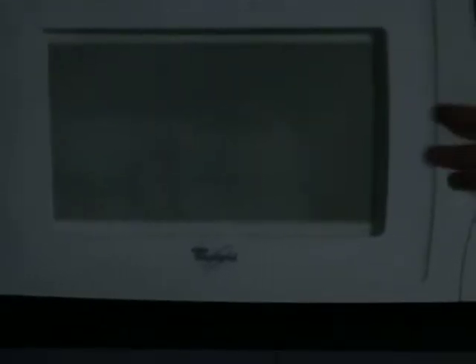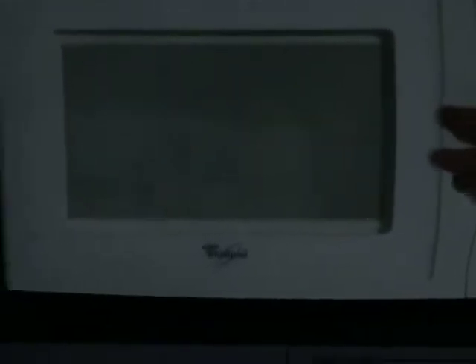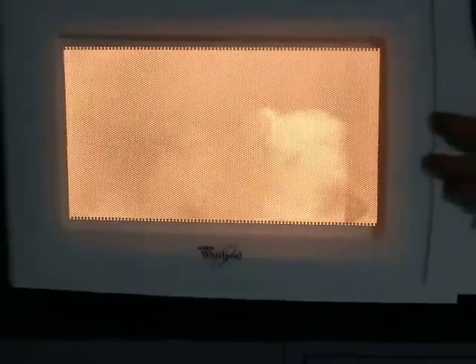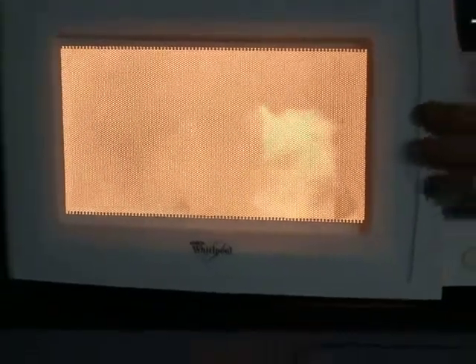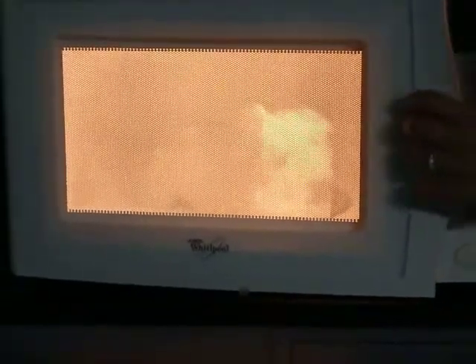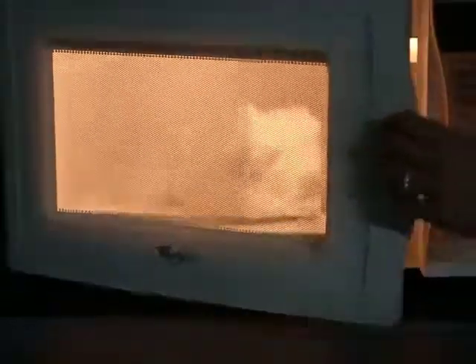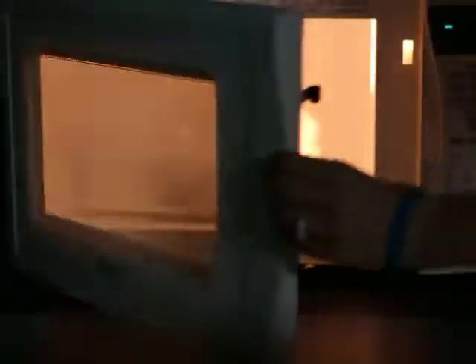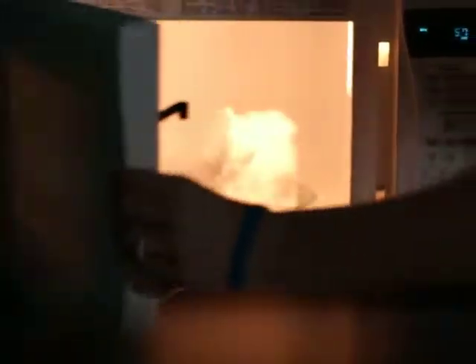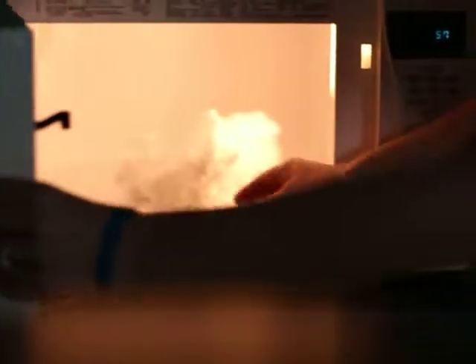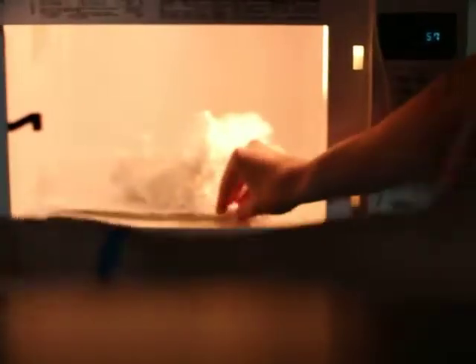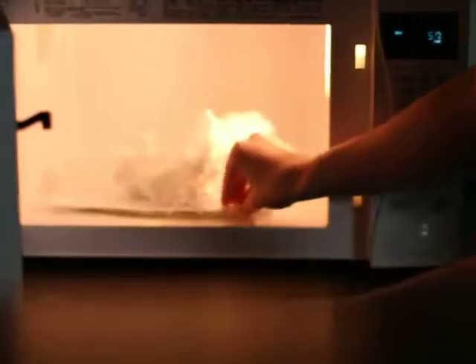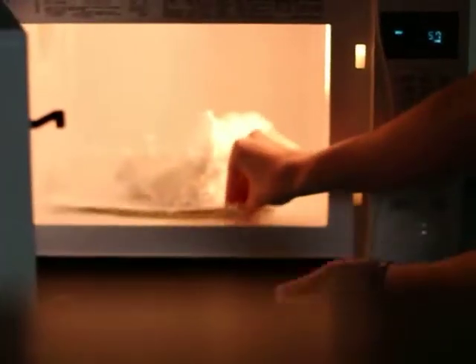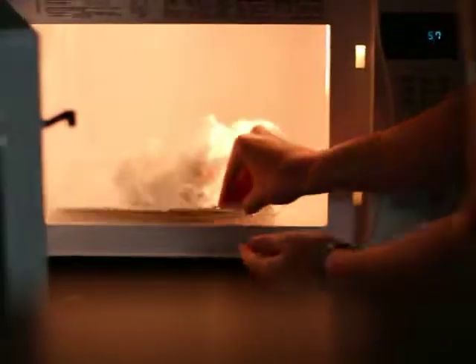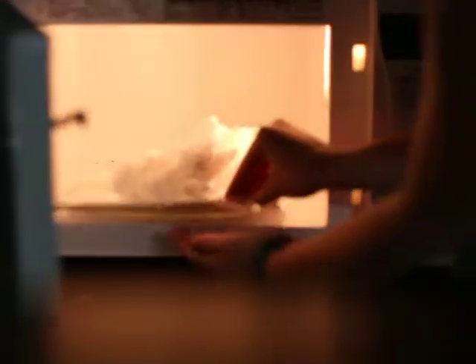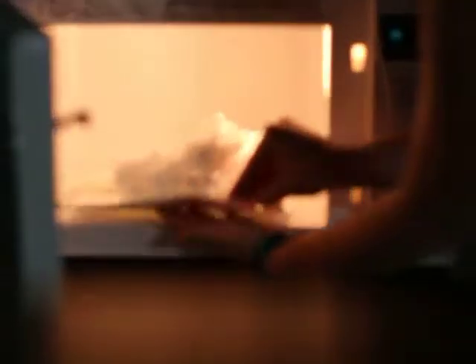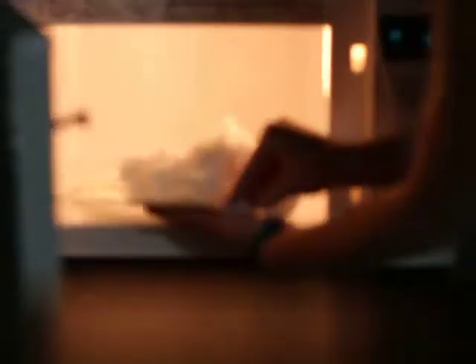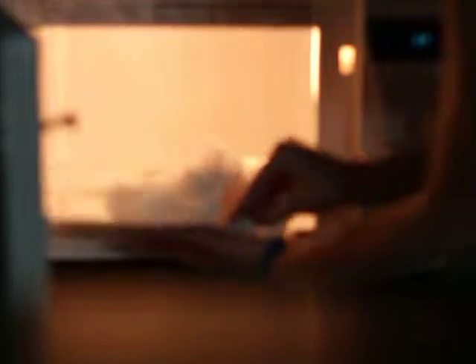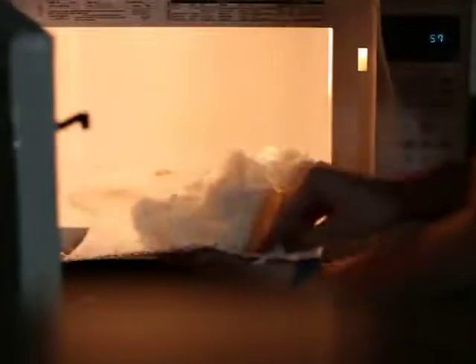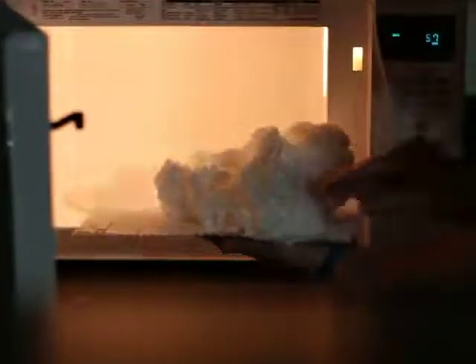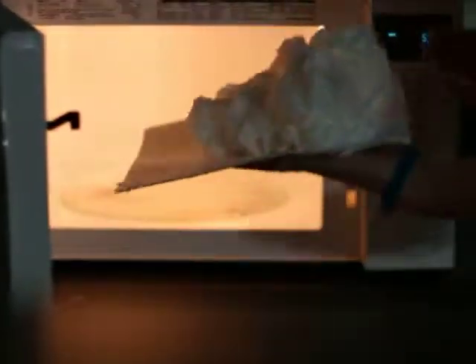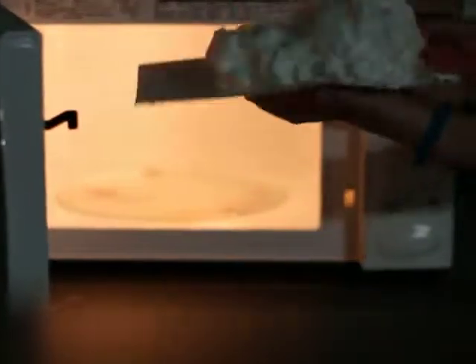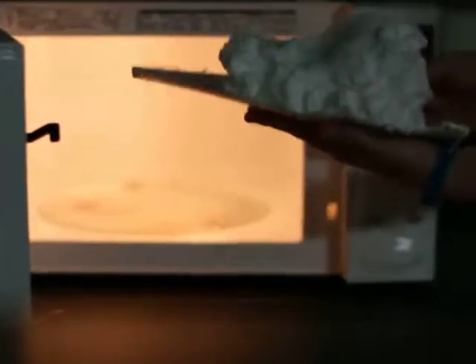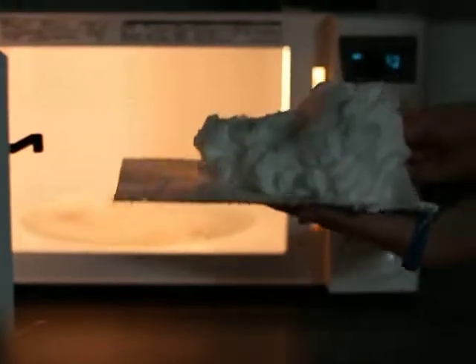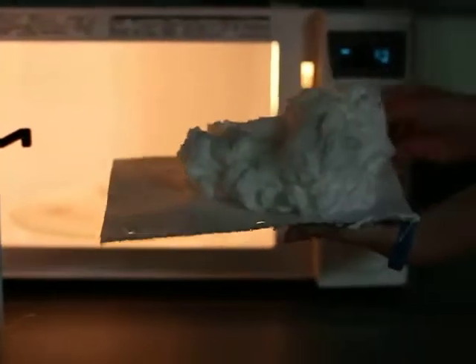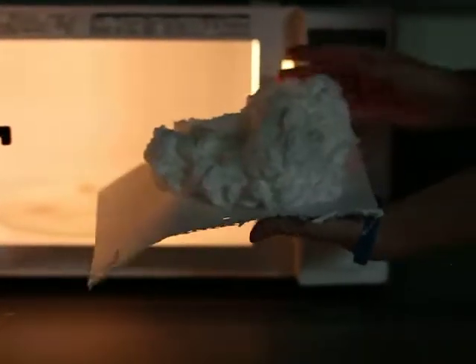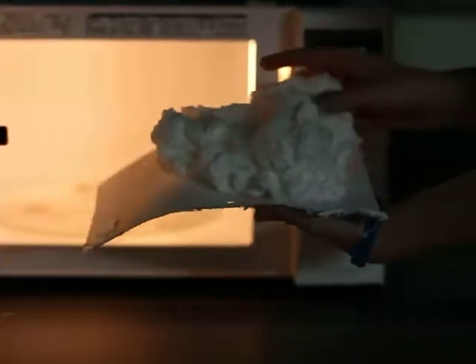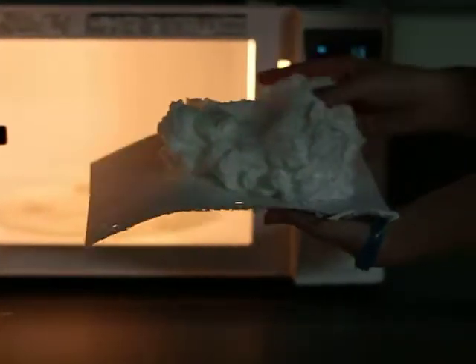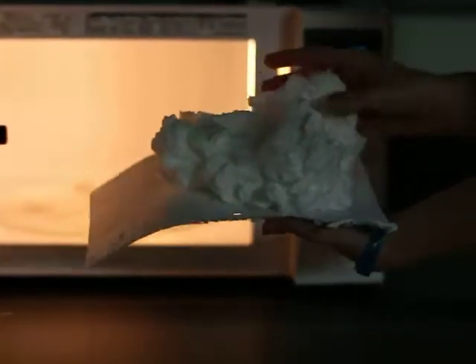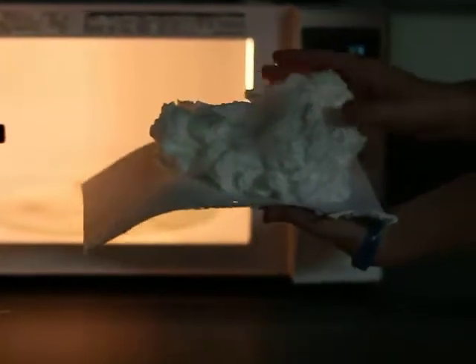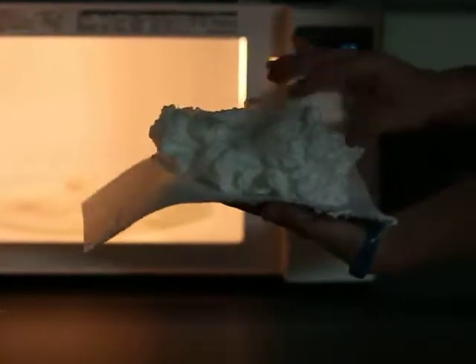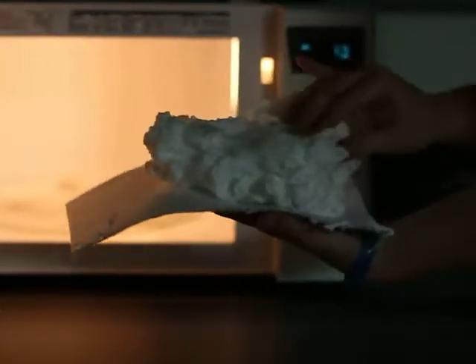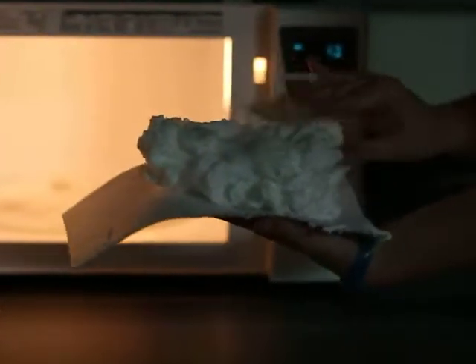Be careful as you remove it because it might be a little bit hot. But you can see a solid foam formed from the soap.